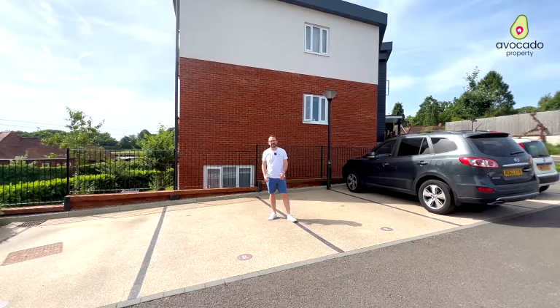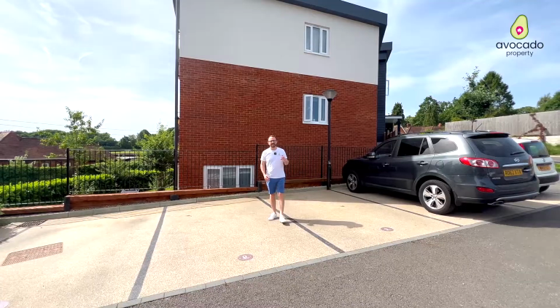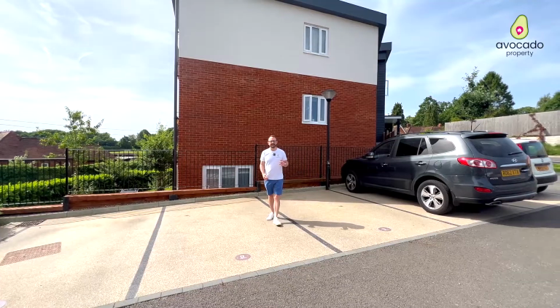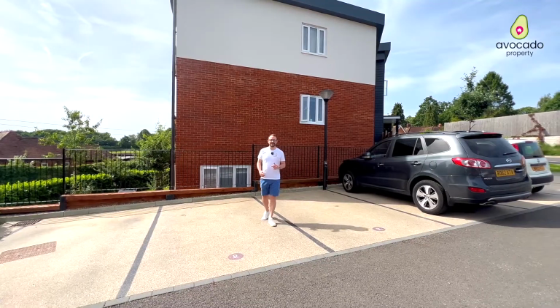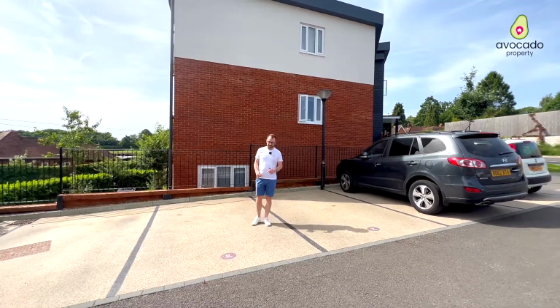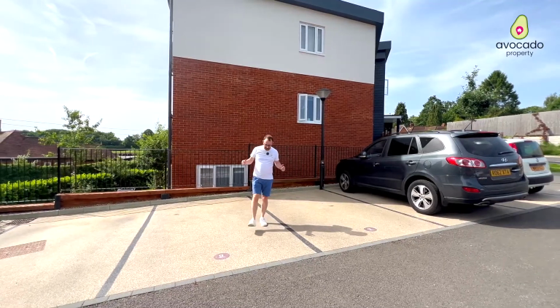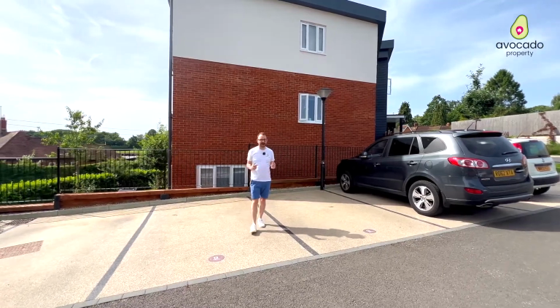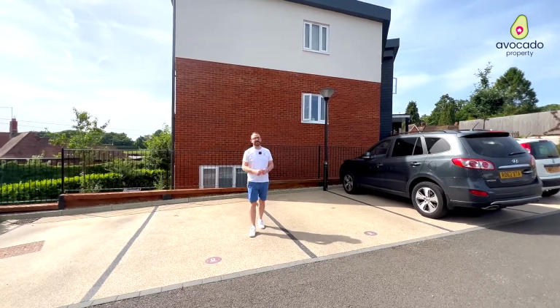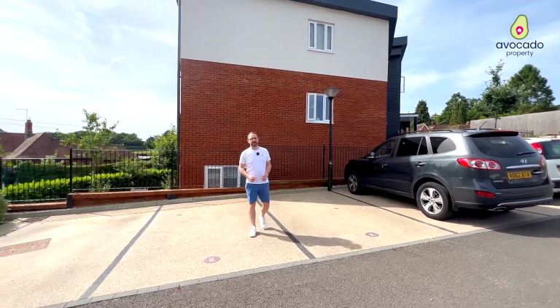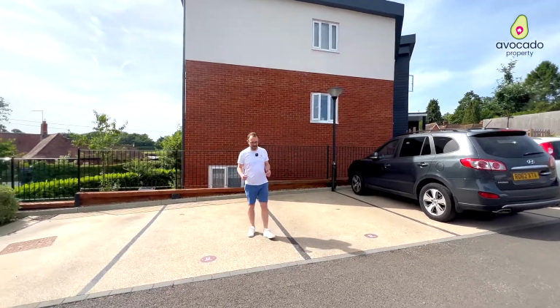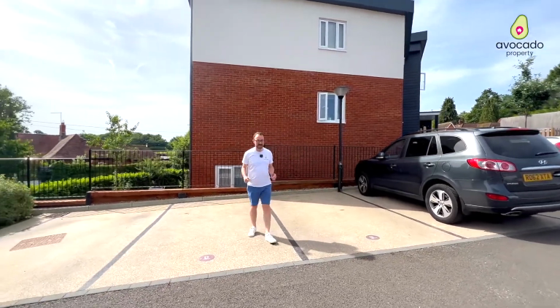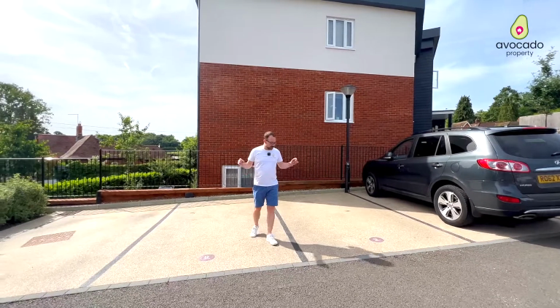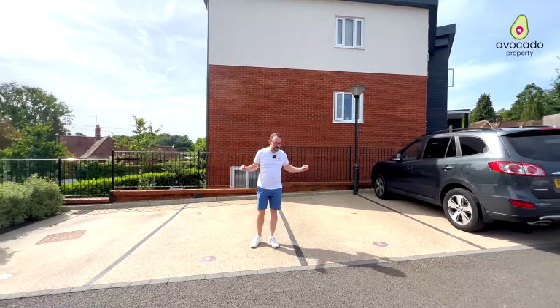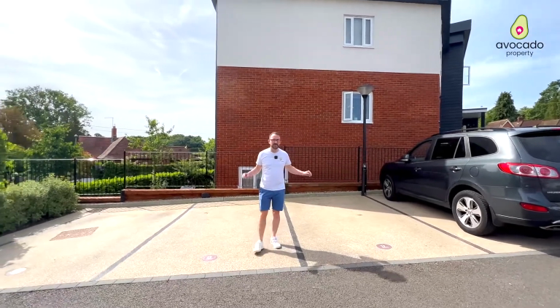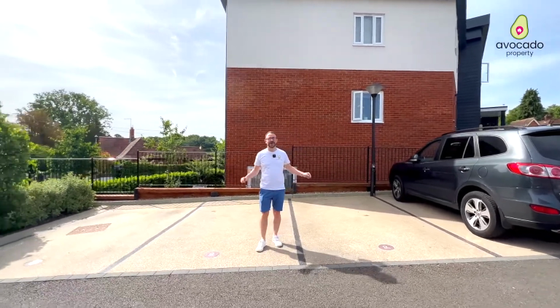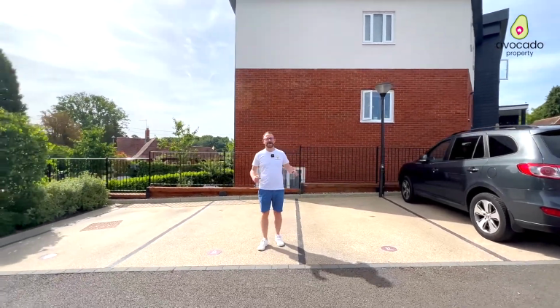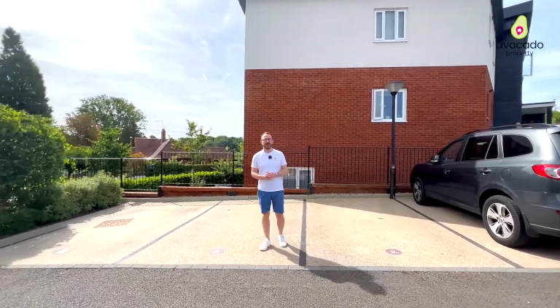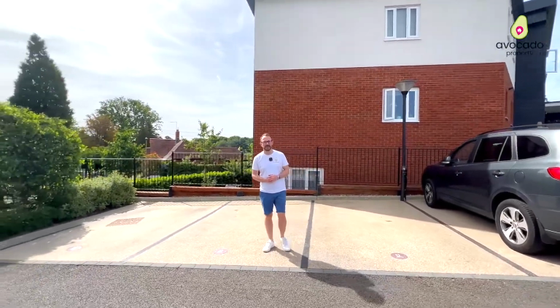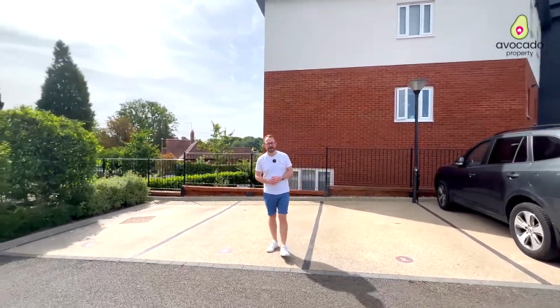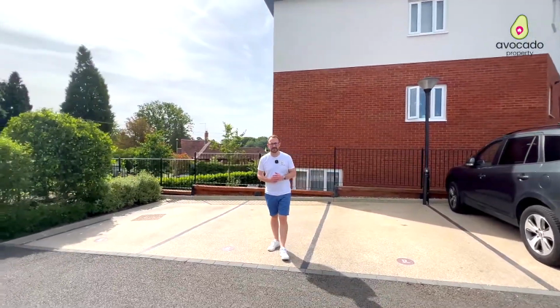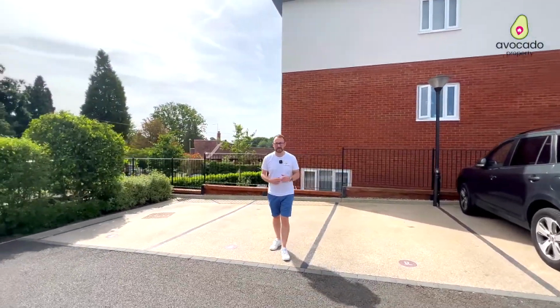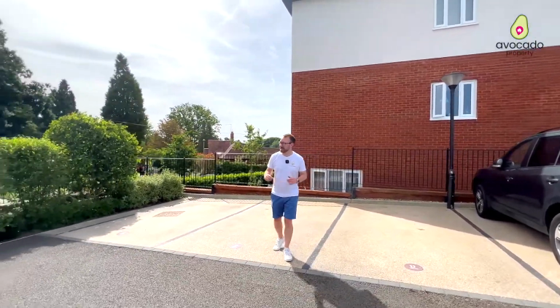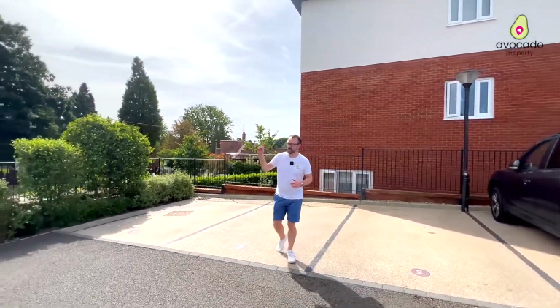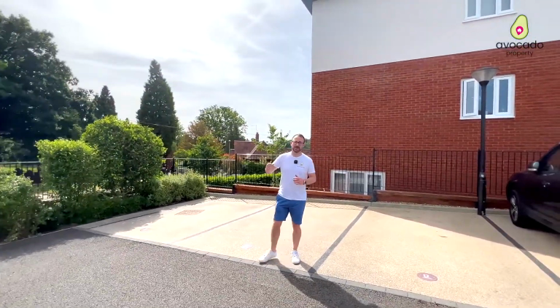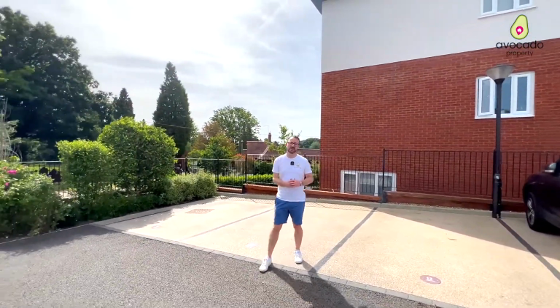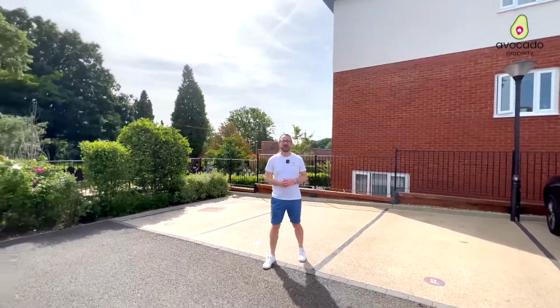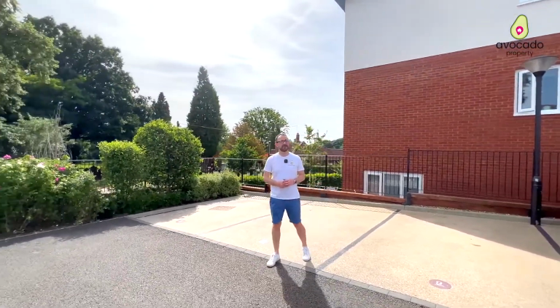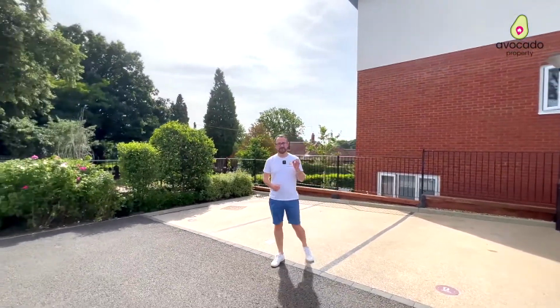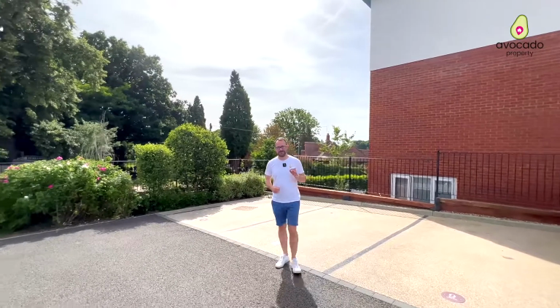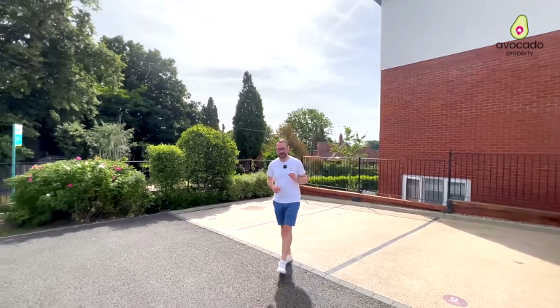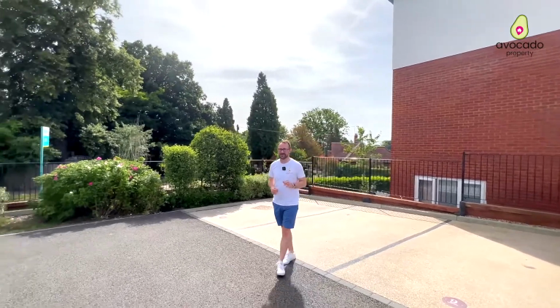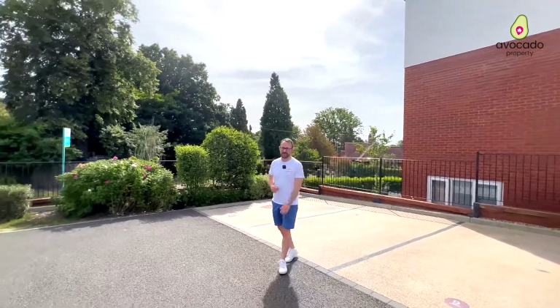We finished the tour in the car park because there are two allocated parking spaces for this property, as well as on-the-street parking, which is a really rare find for an apartment.